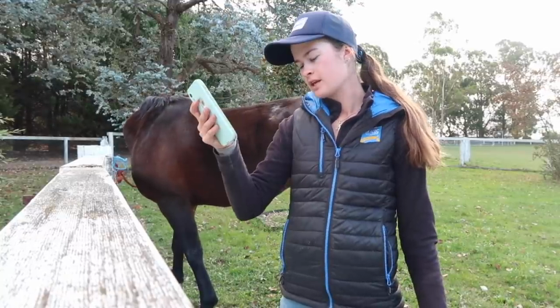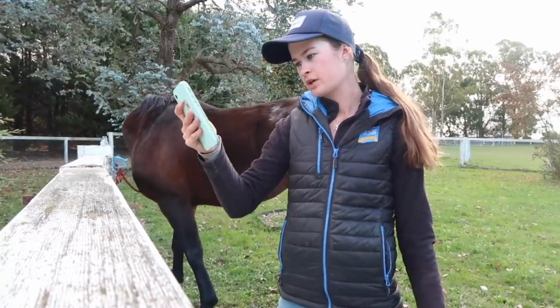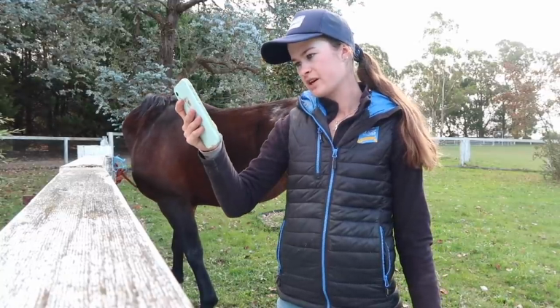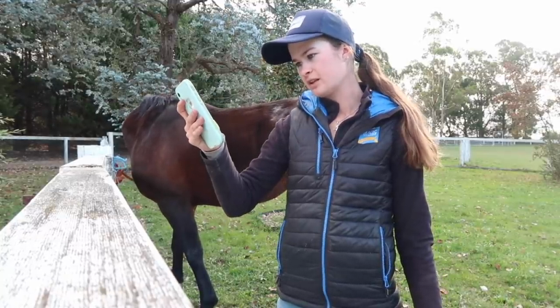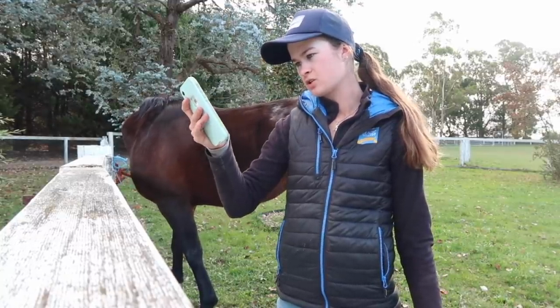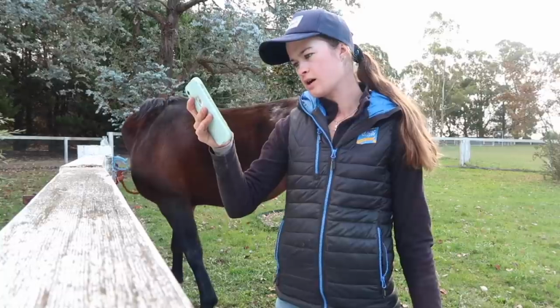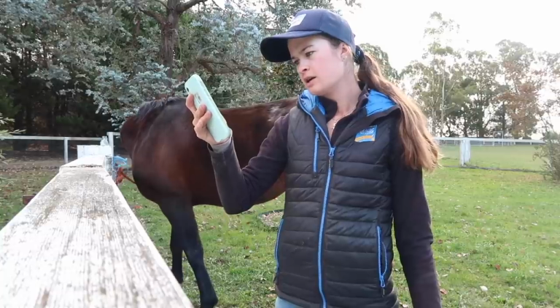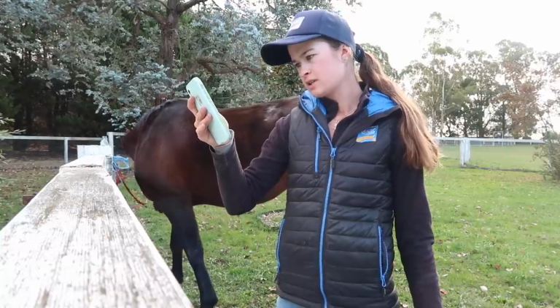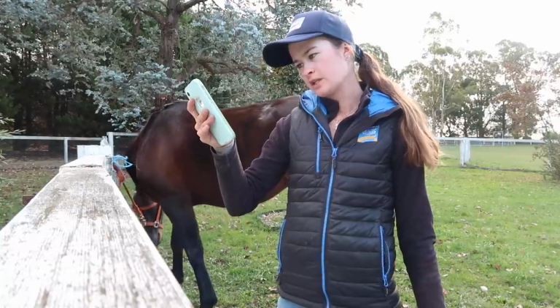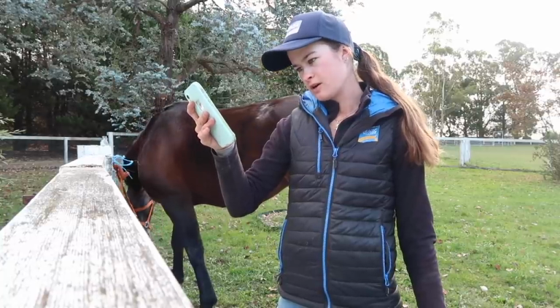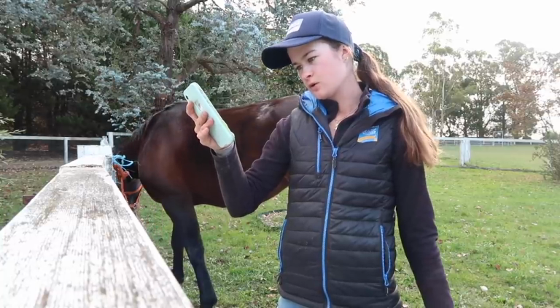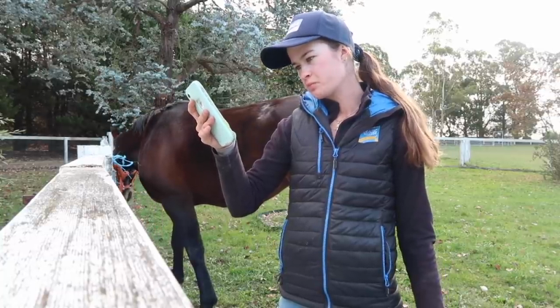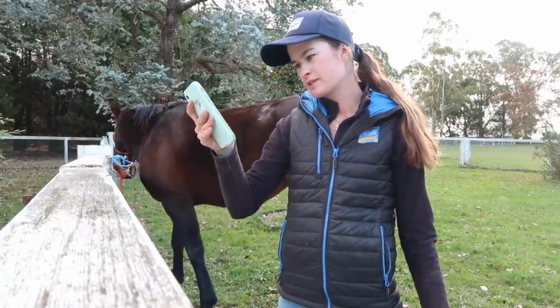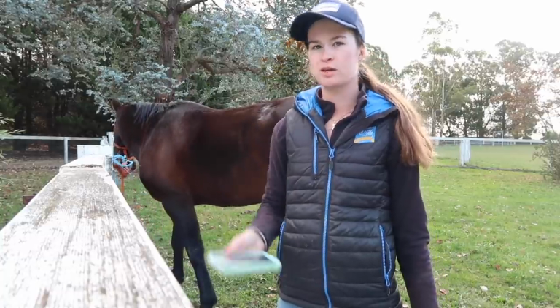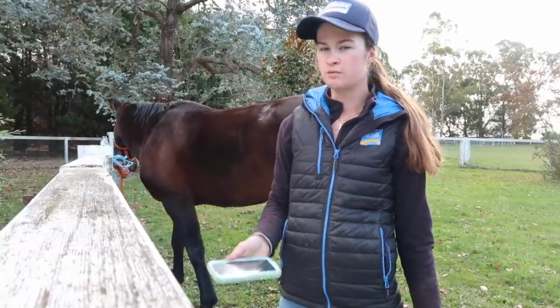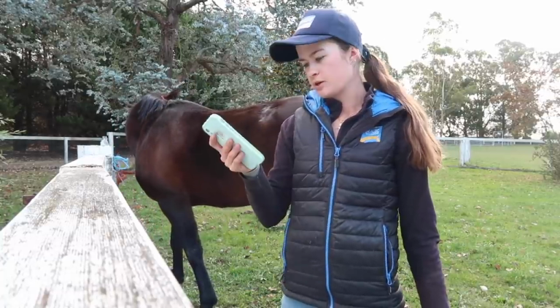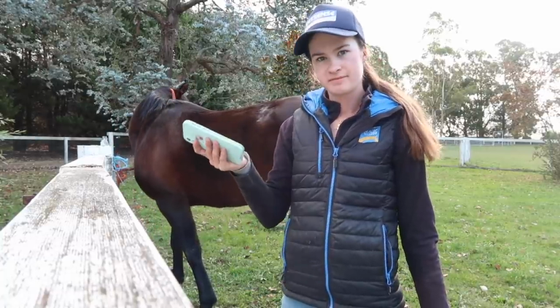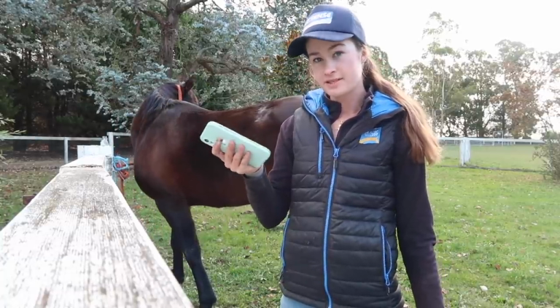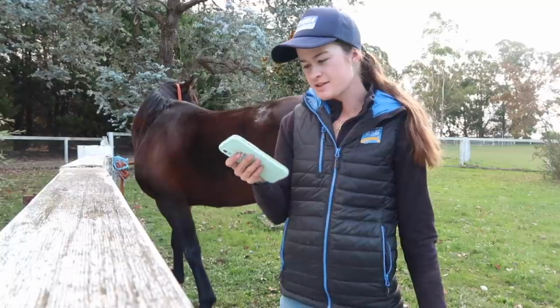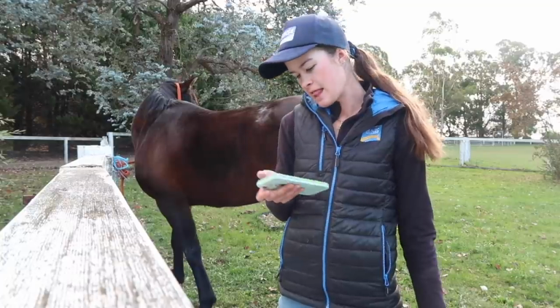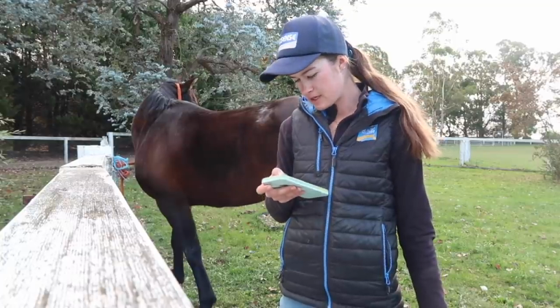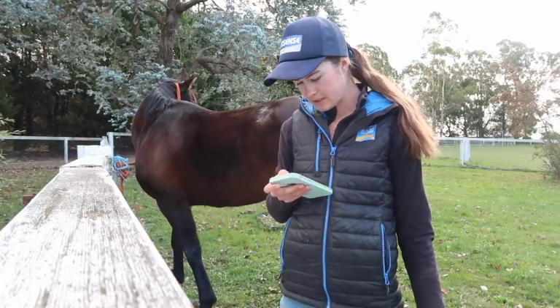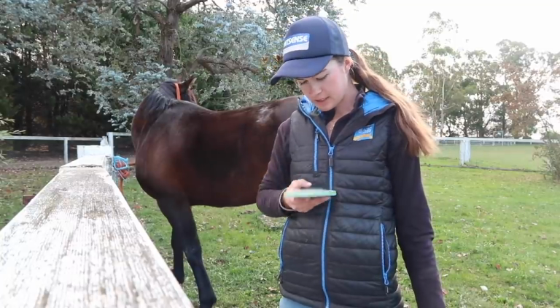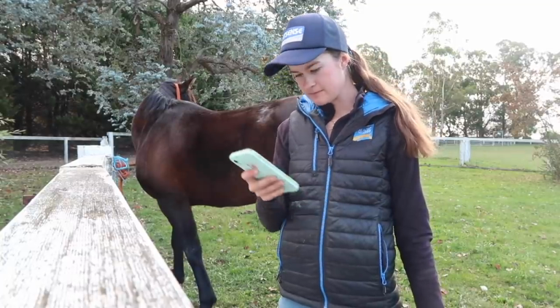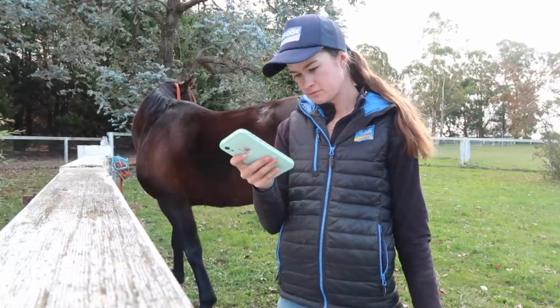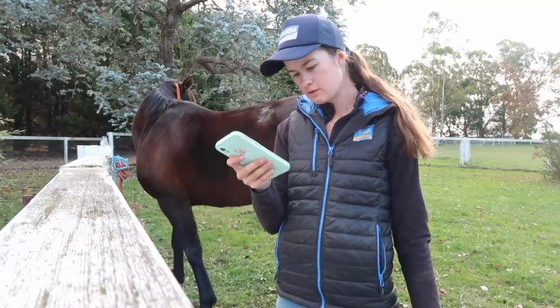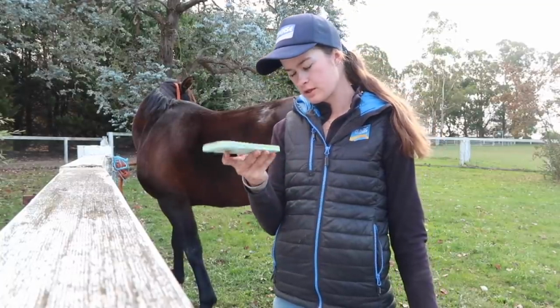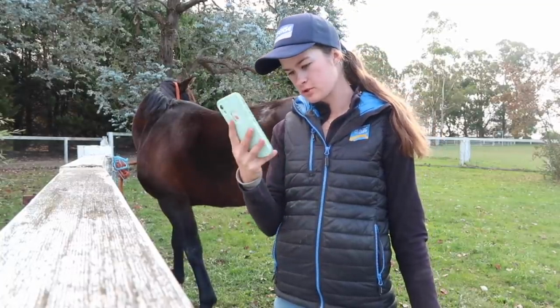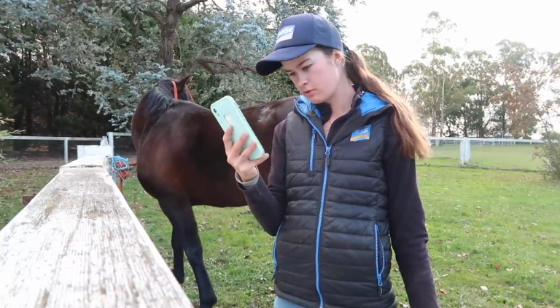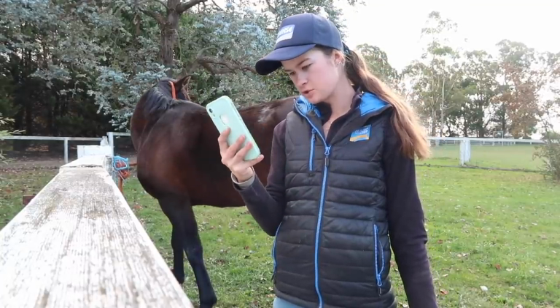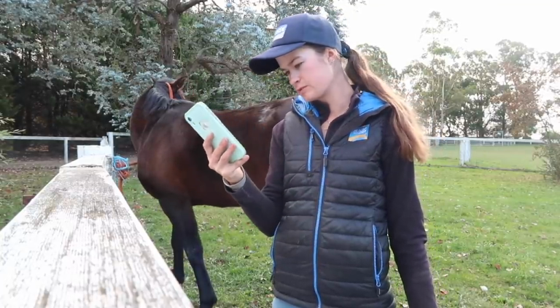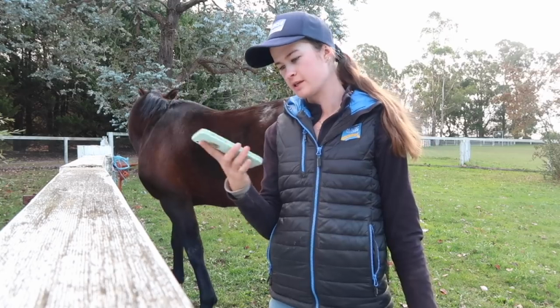The podcasts I currently listen to are Olivia Towers' podcast, The Horse podcast, and Jet Reel. If there are any others, let me know. But anyway, we're going to listen to one of Jill's podcasts.